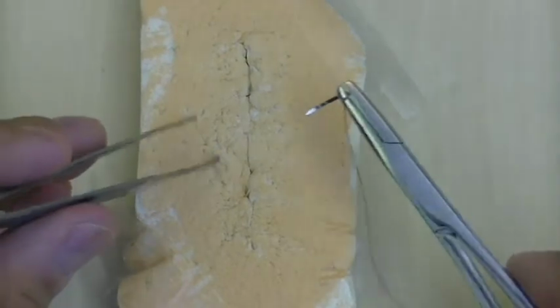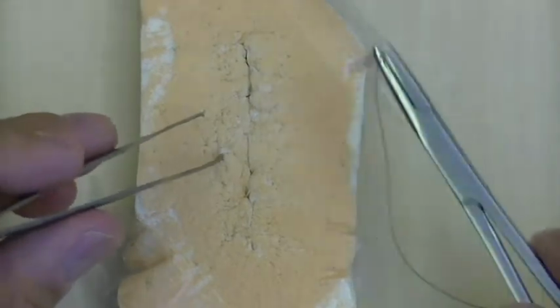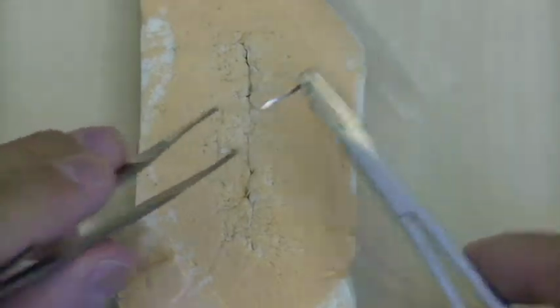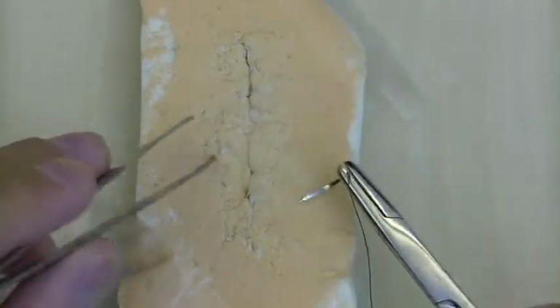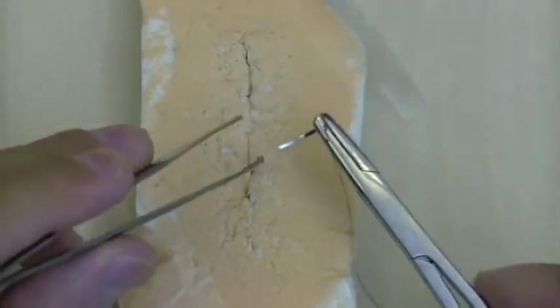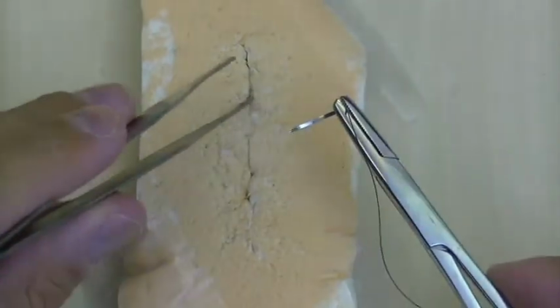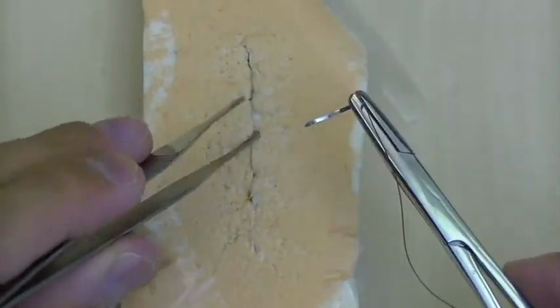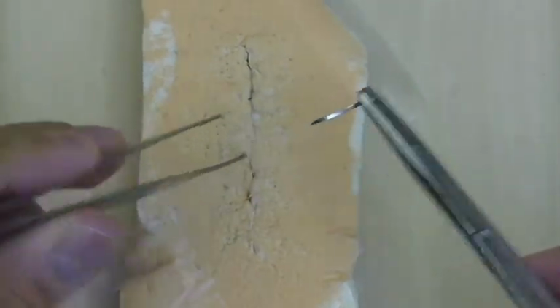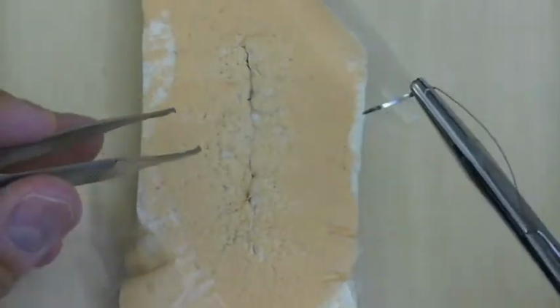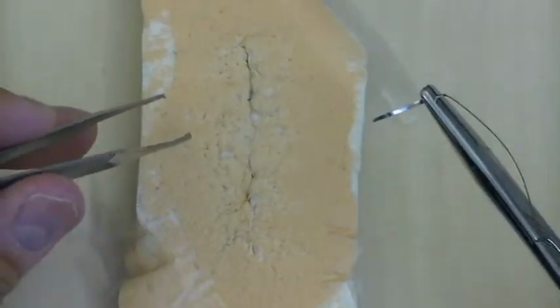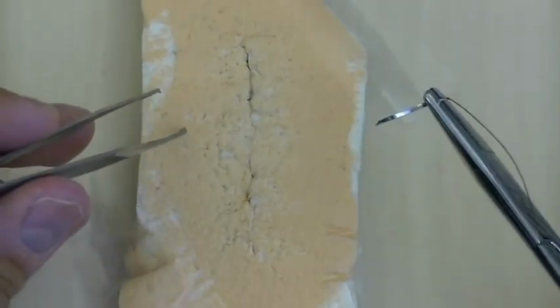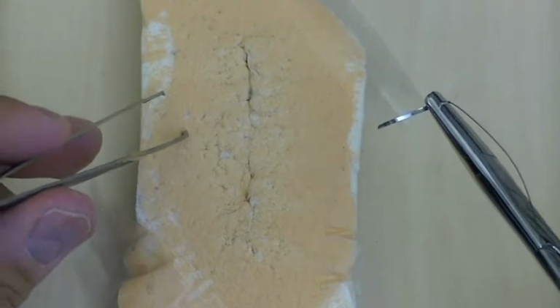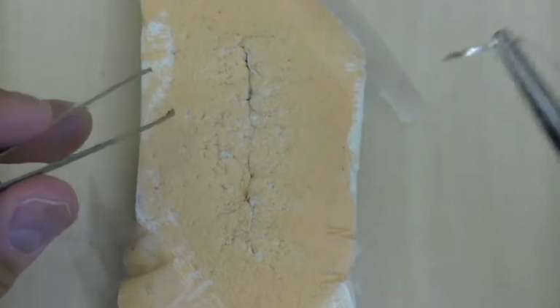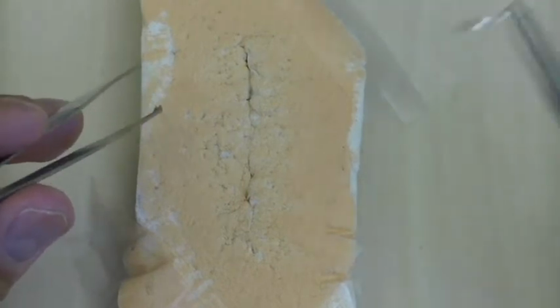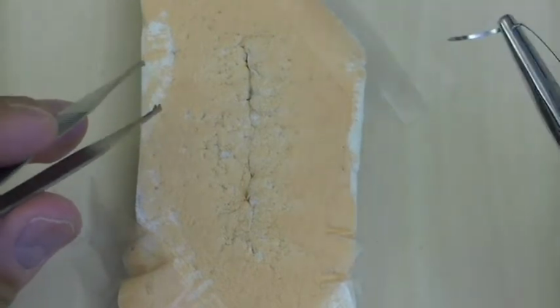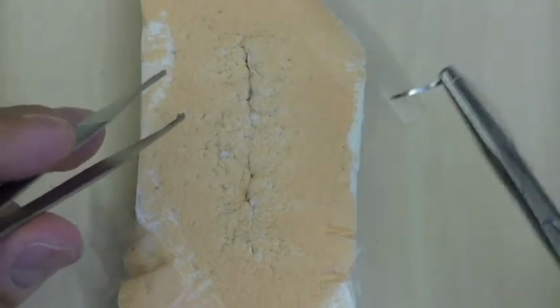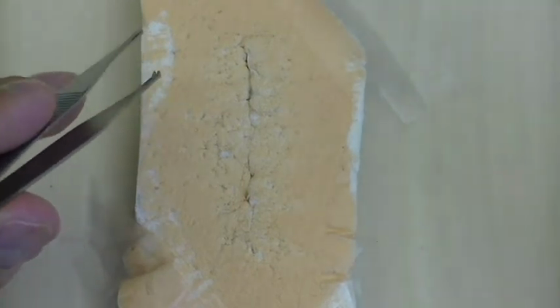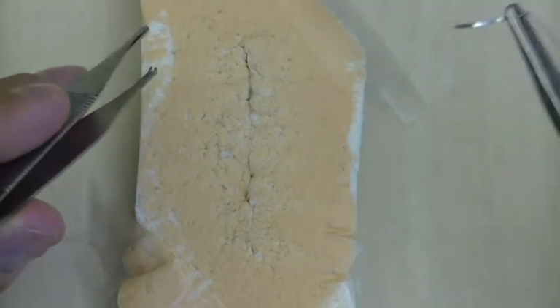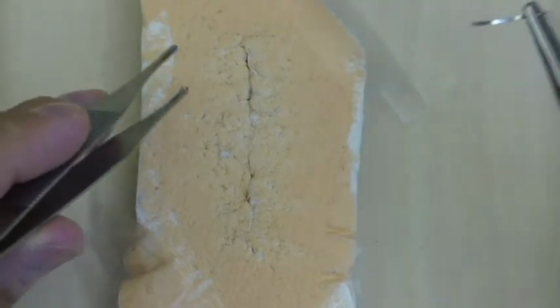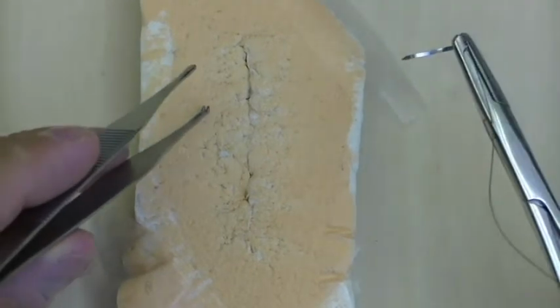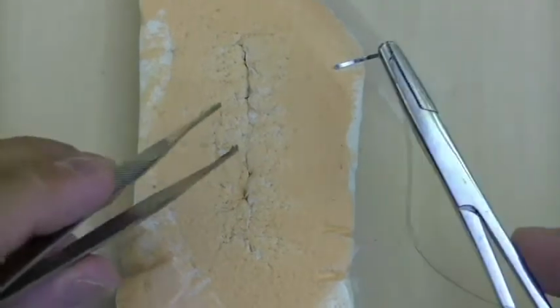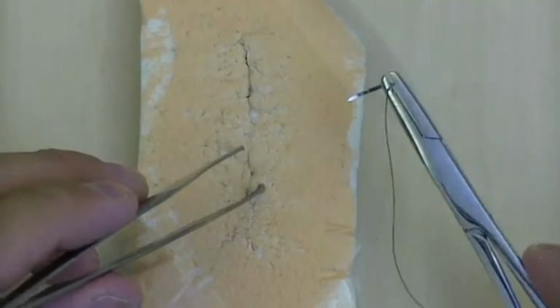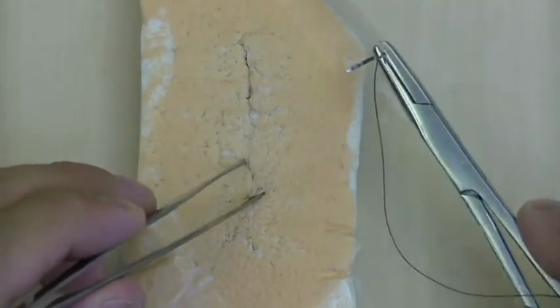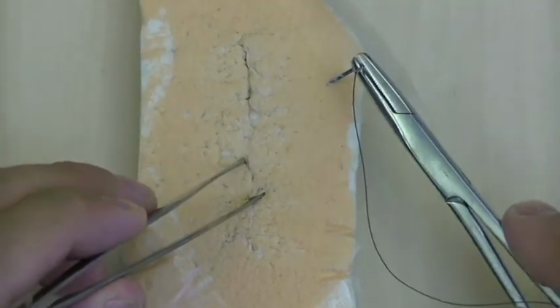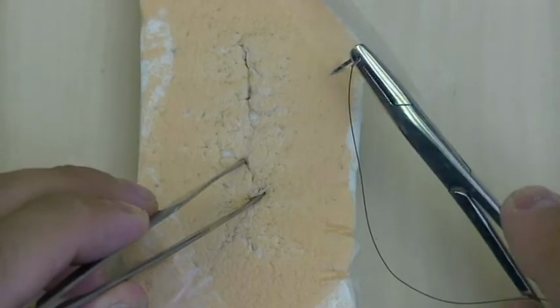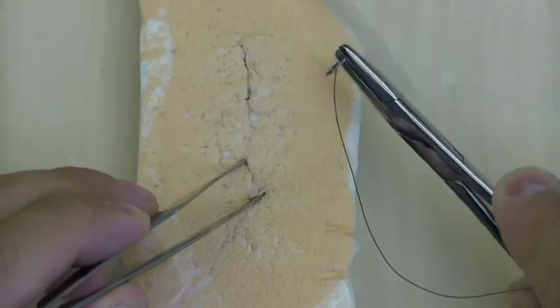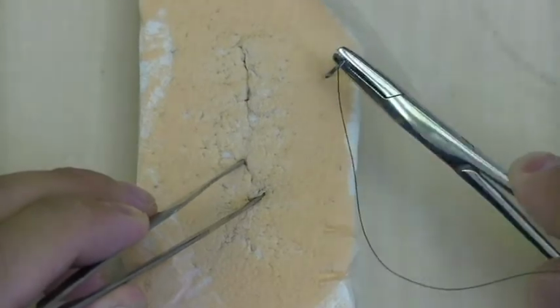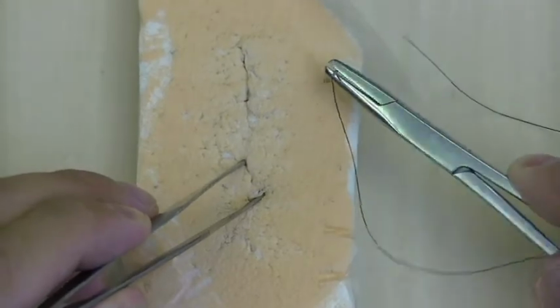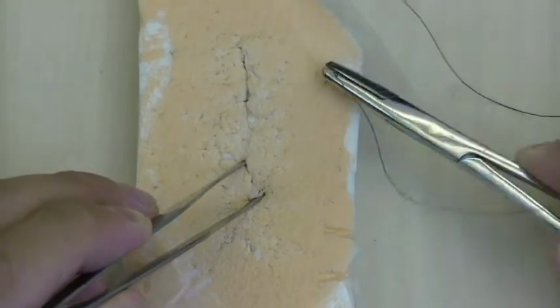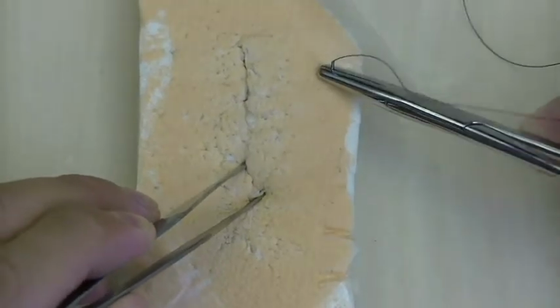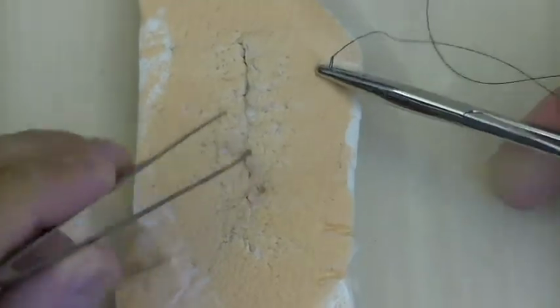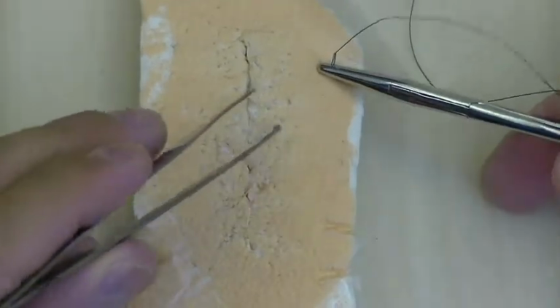You don't have to go in any particular direction, because in general you're going to see bleeding and oozing and you're not really going to see the blood vessel it's coming from. So you can just try and go around the bleeding, go deep, come out.